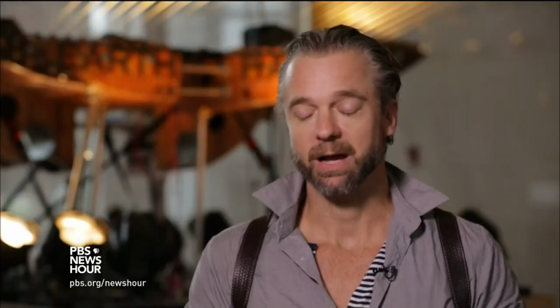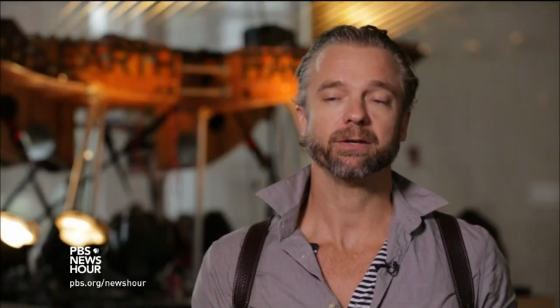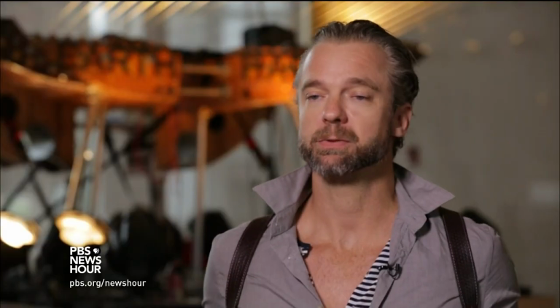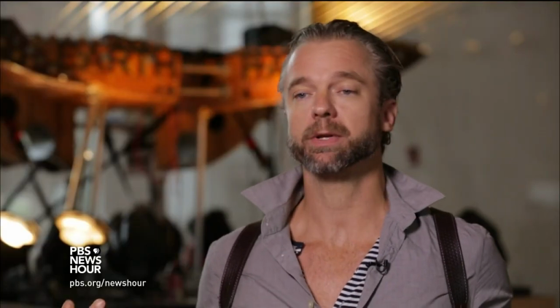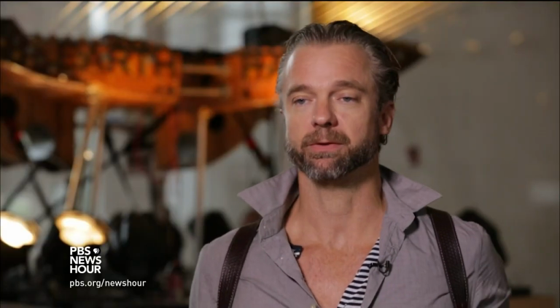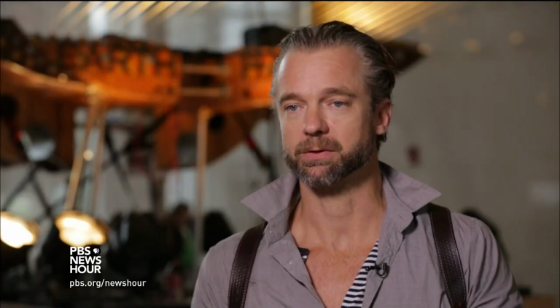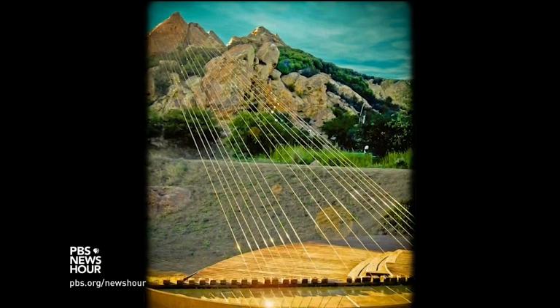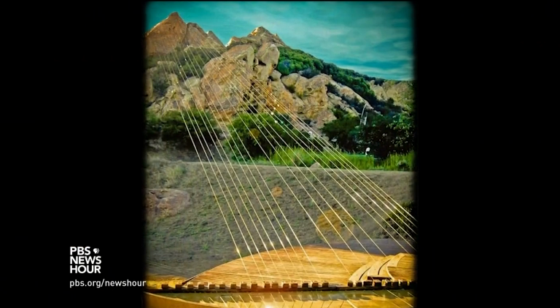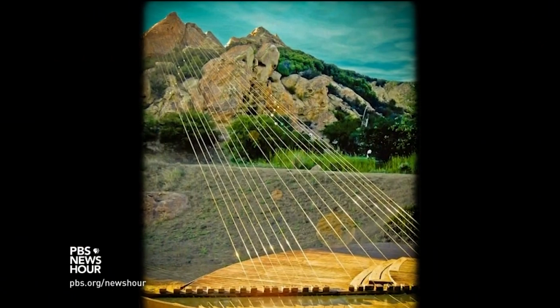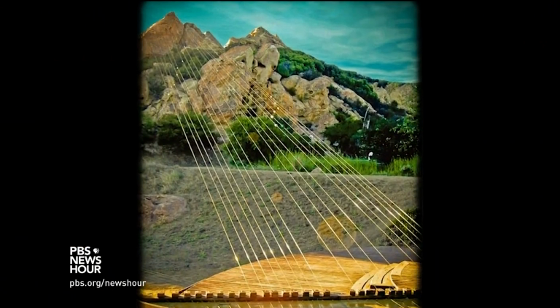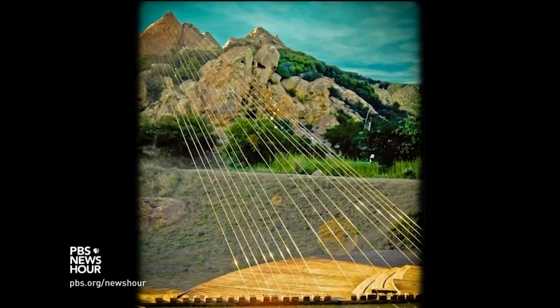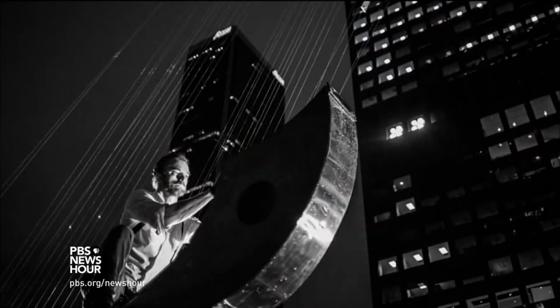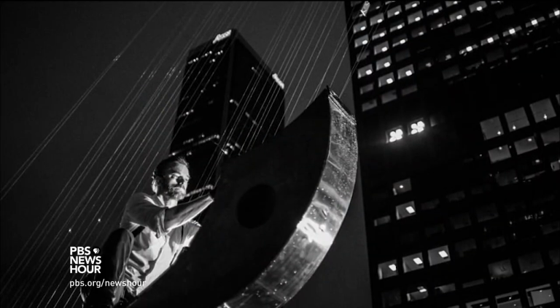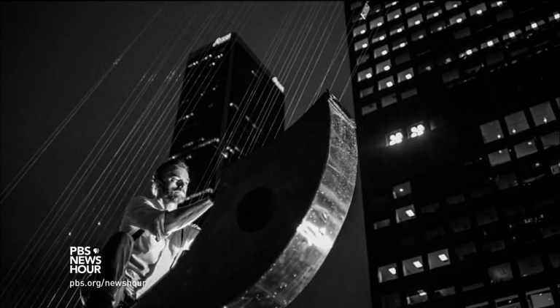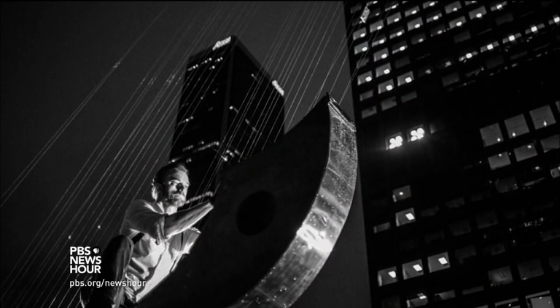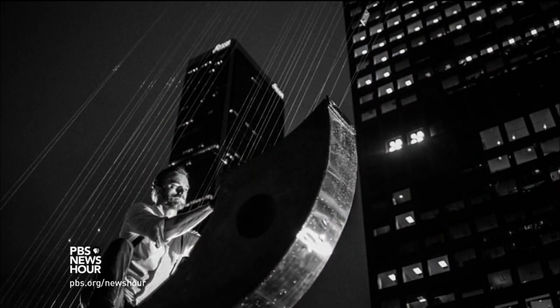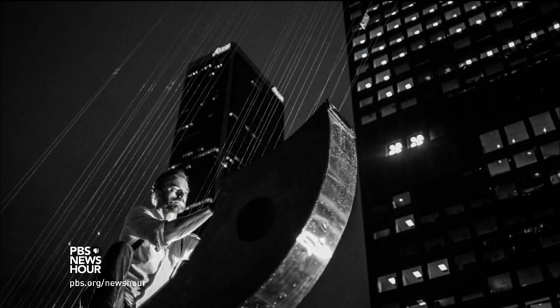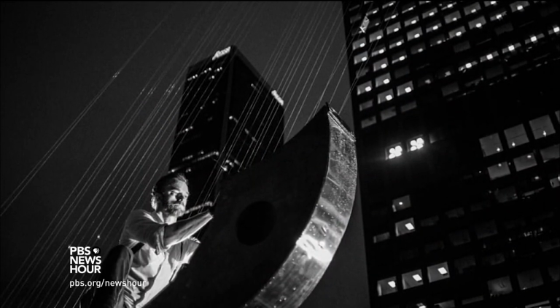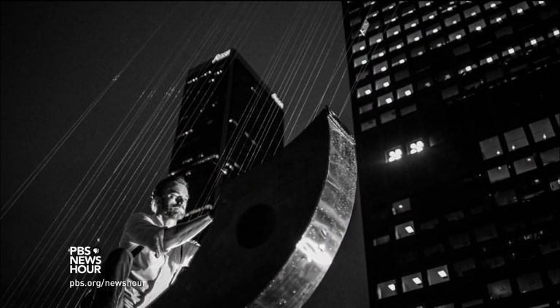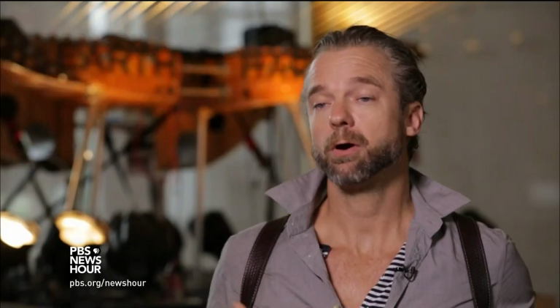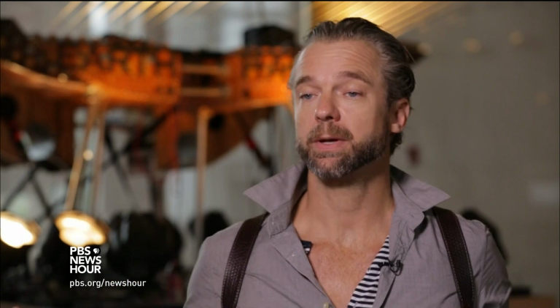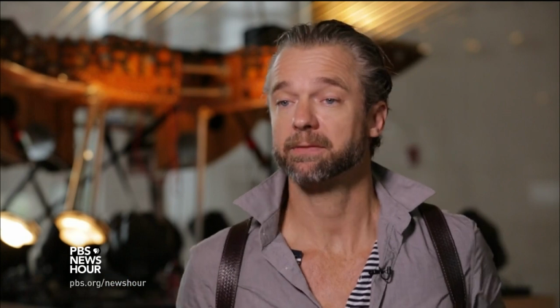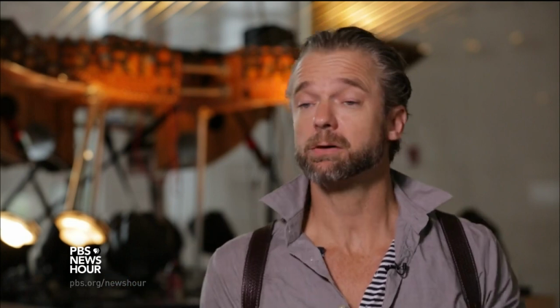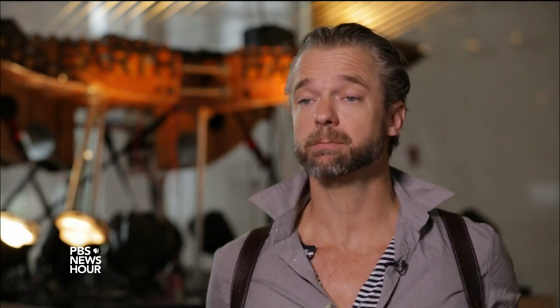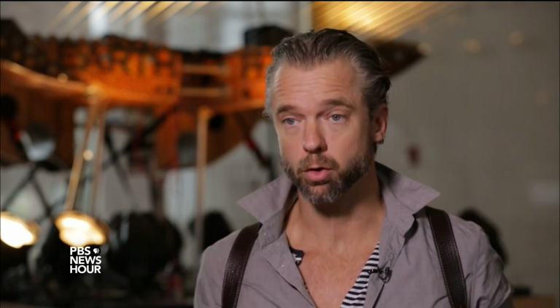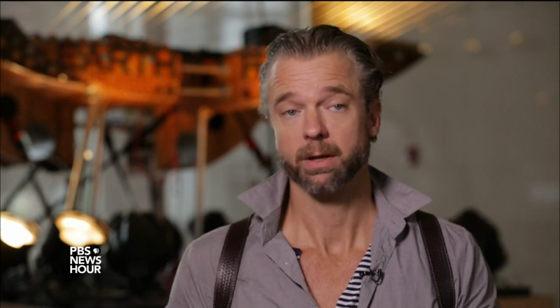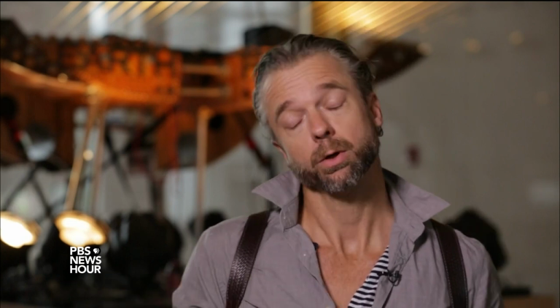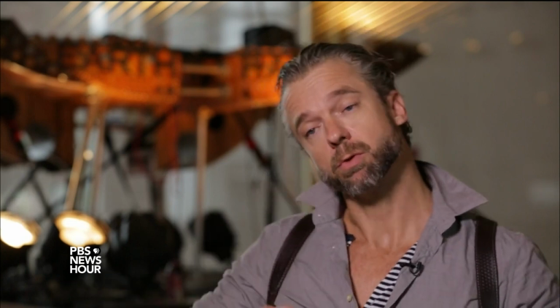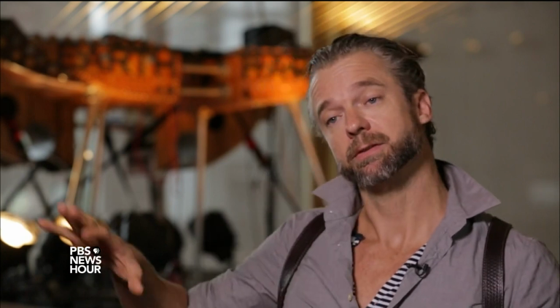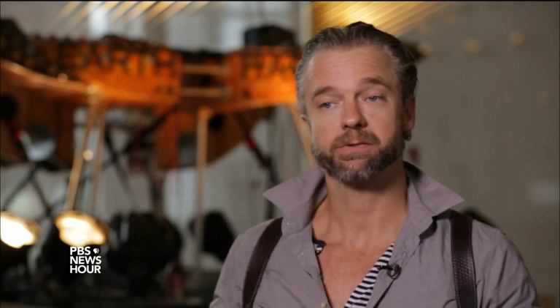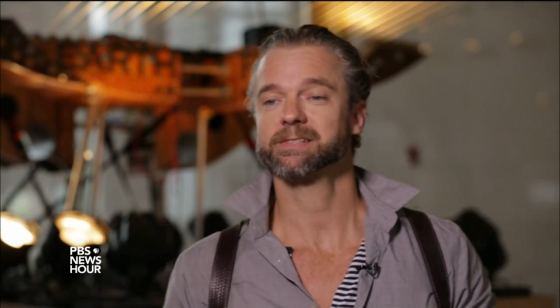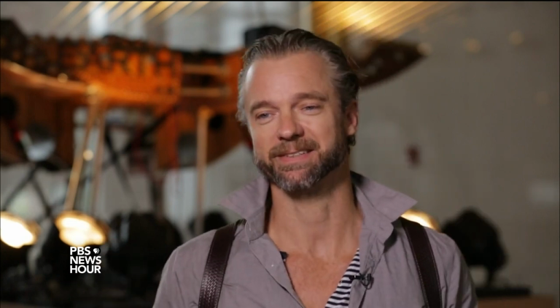I've had the earth harp in so many different environments. I've strung it to a mountain peak. I've strung it to the top of skyscrapers. The earth harp has been at the Colosseum in Rome, where it was strung out to the Arch of Constantine.